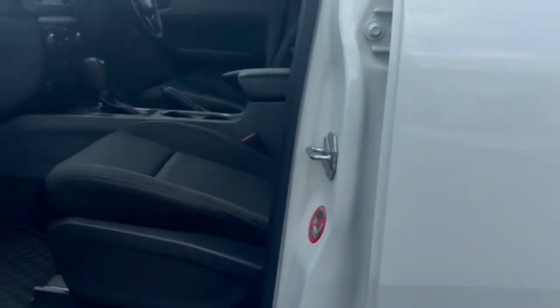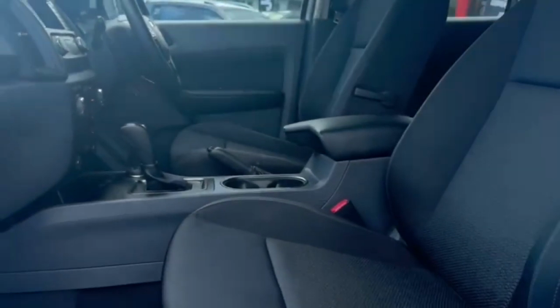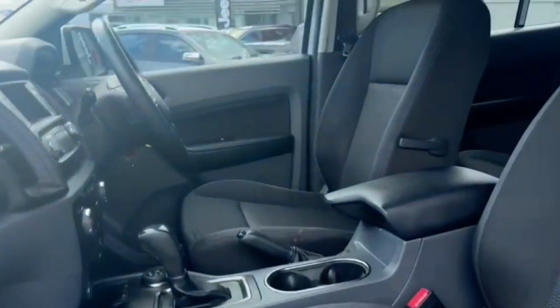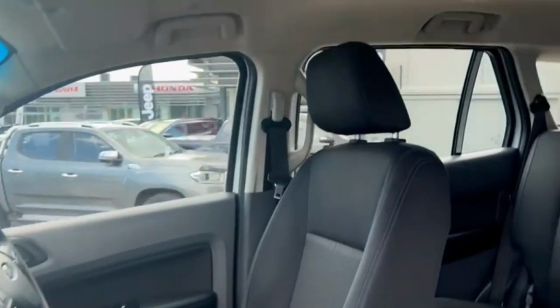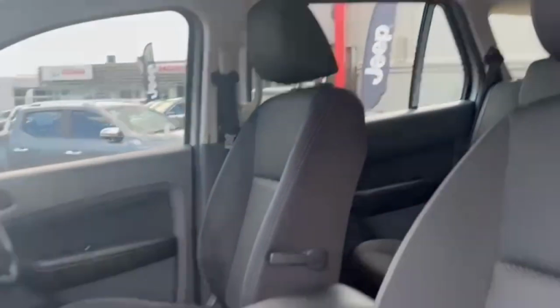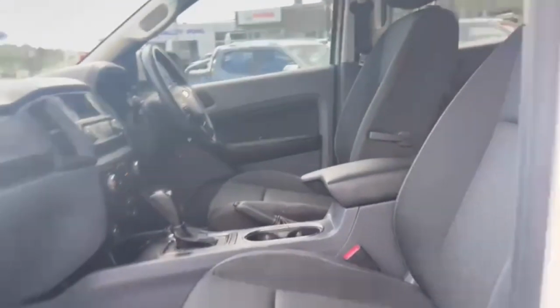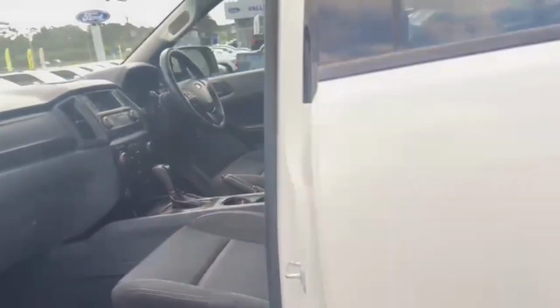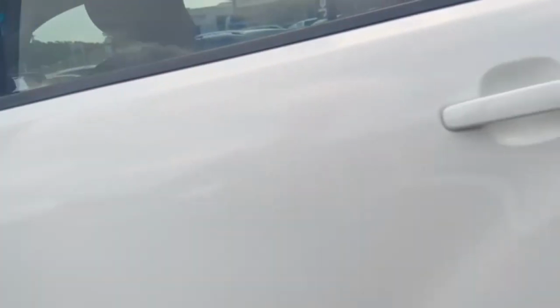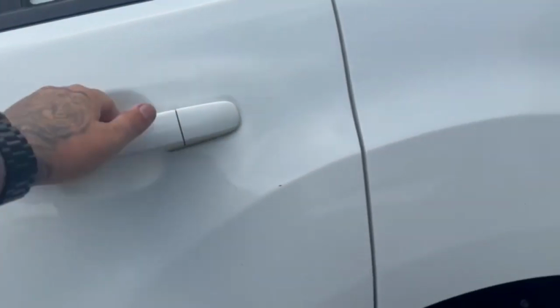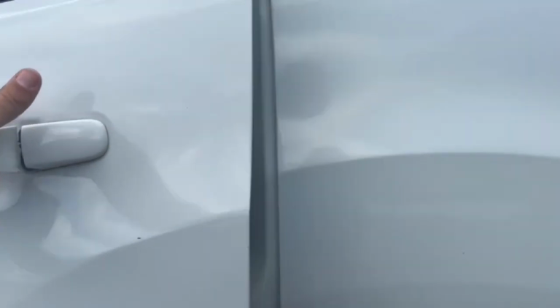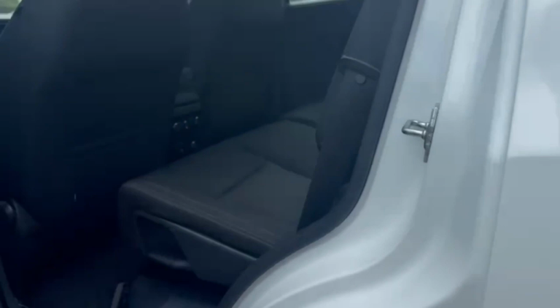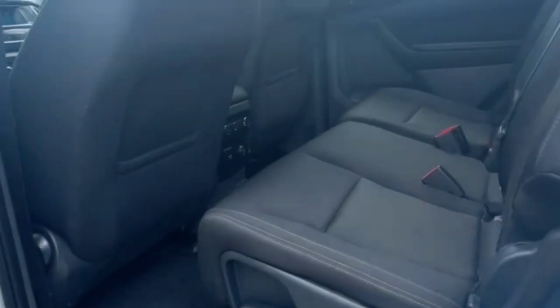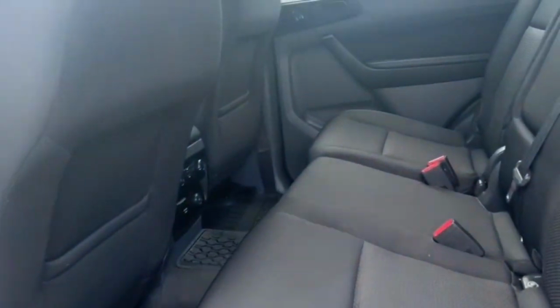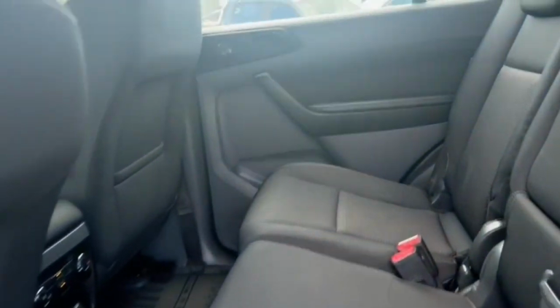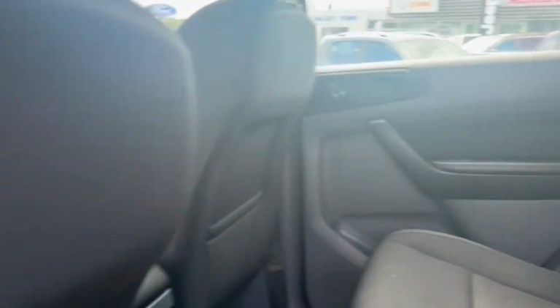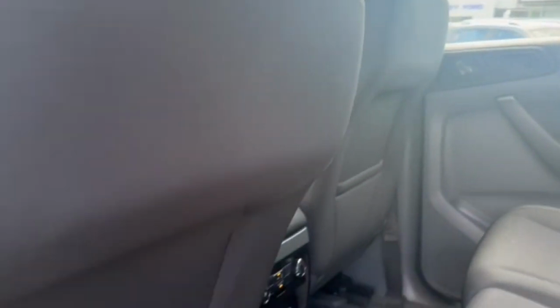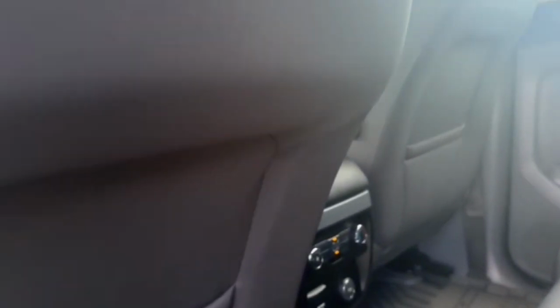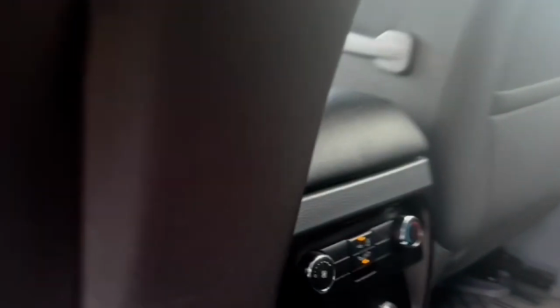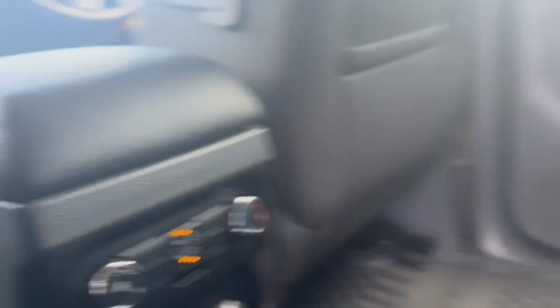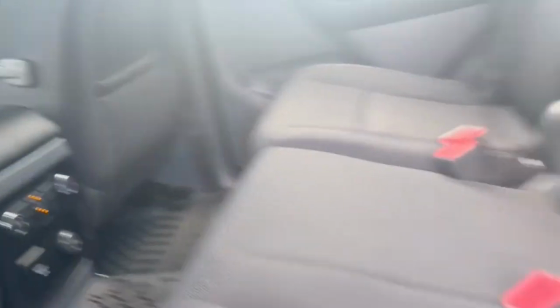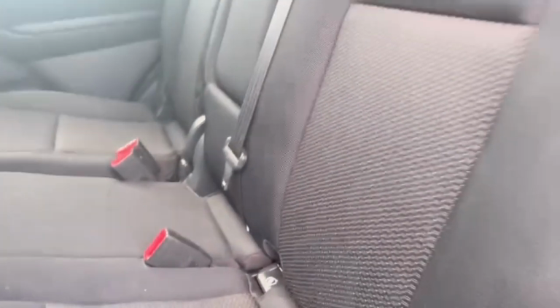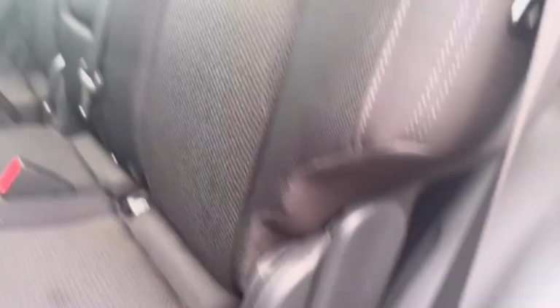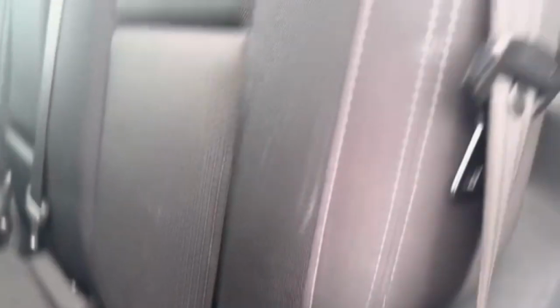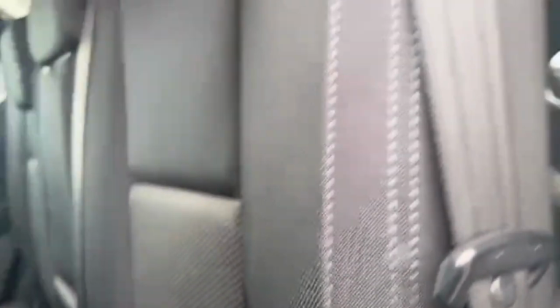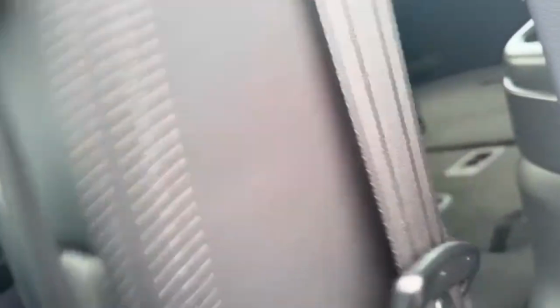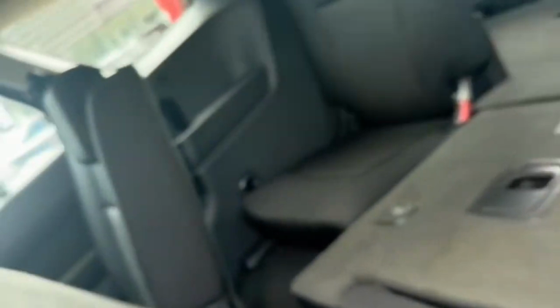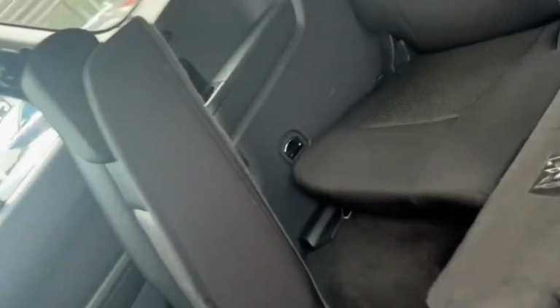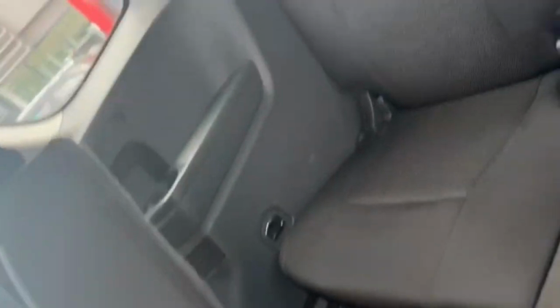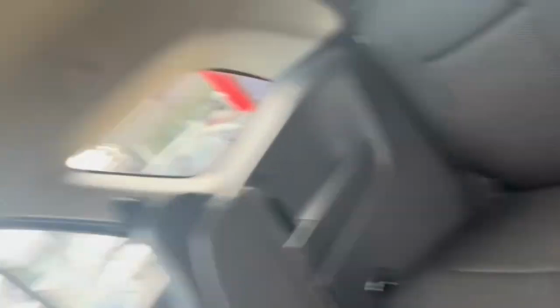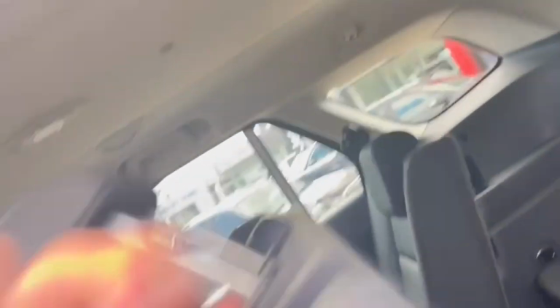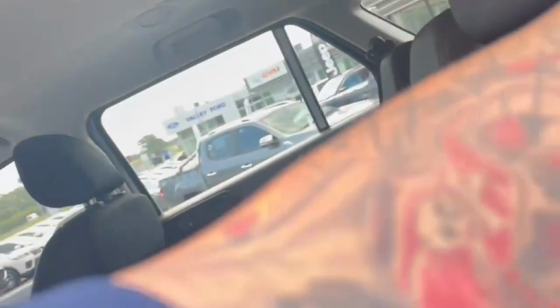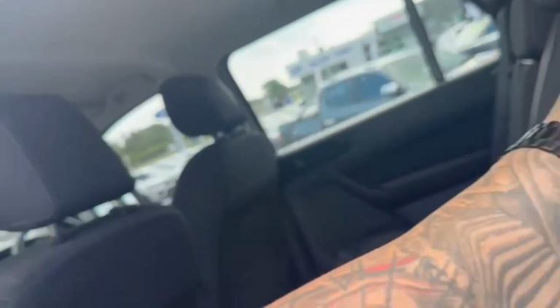Nice on the interior — really nice and spacious, also easy access.